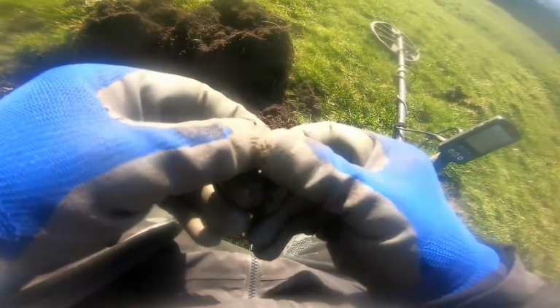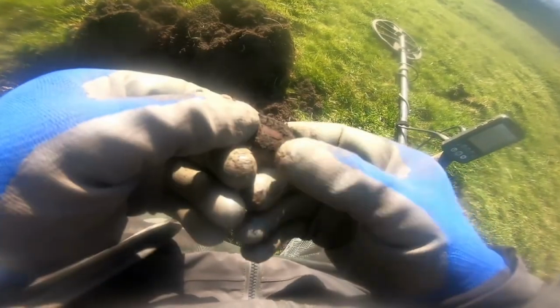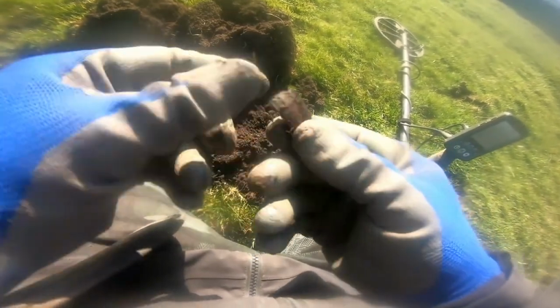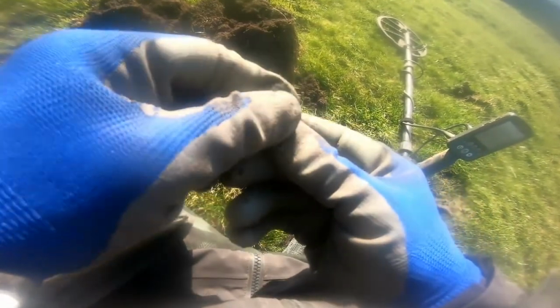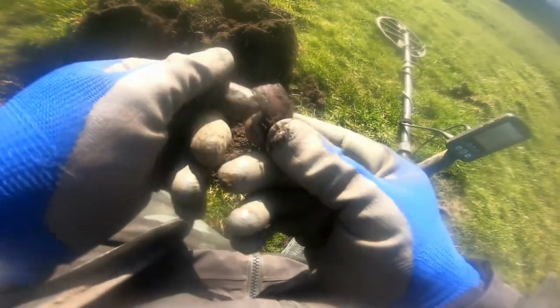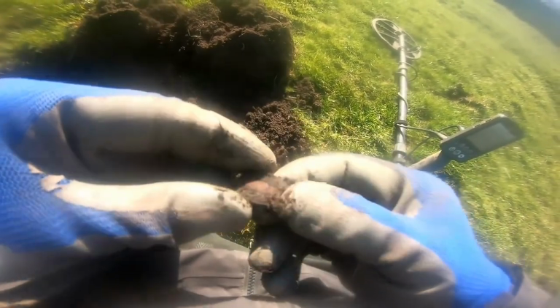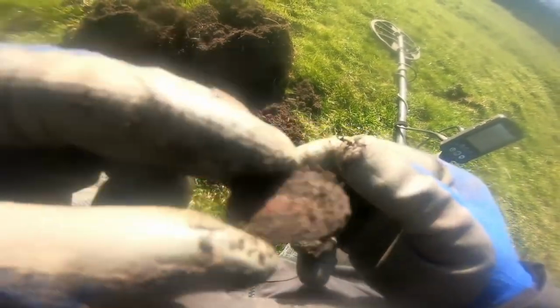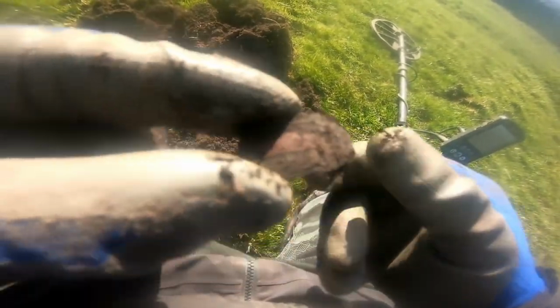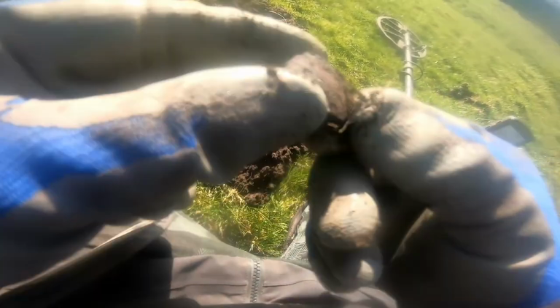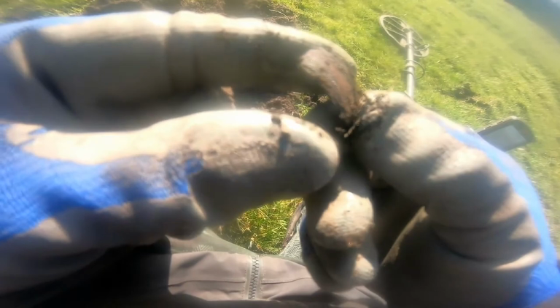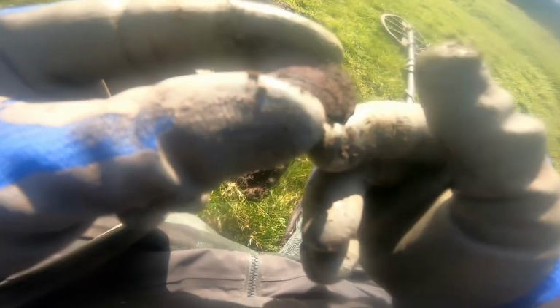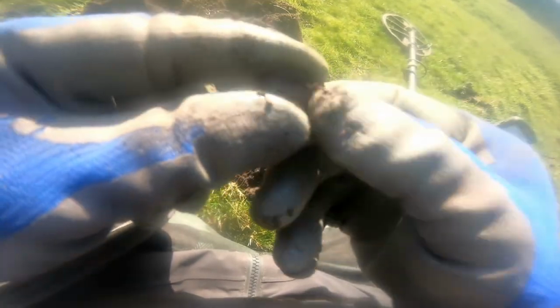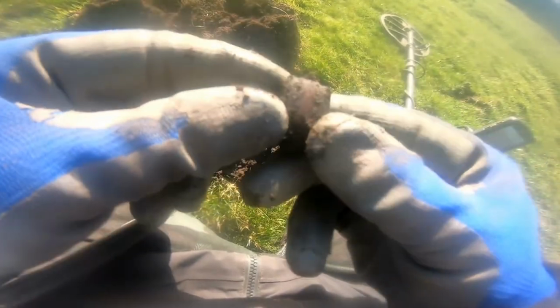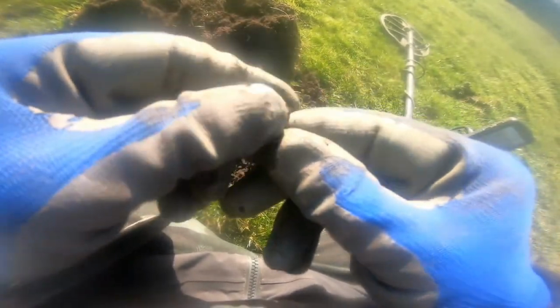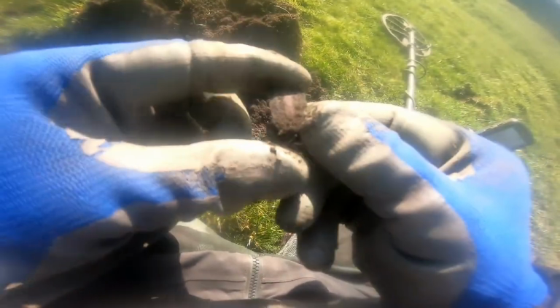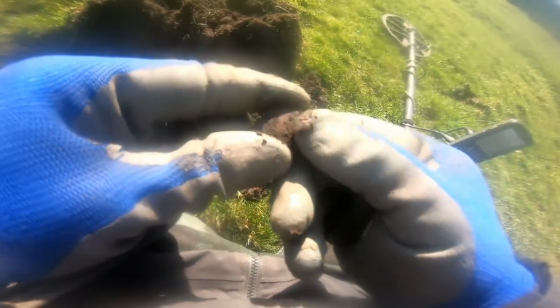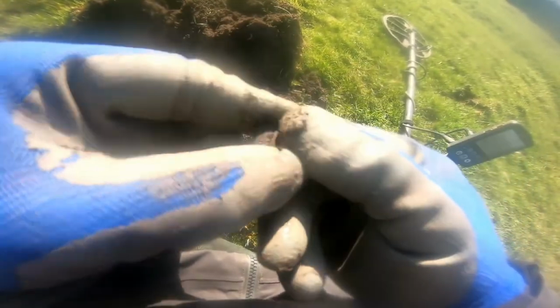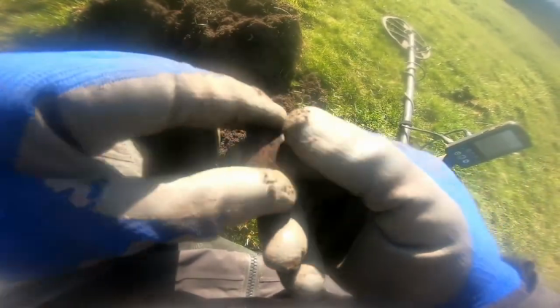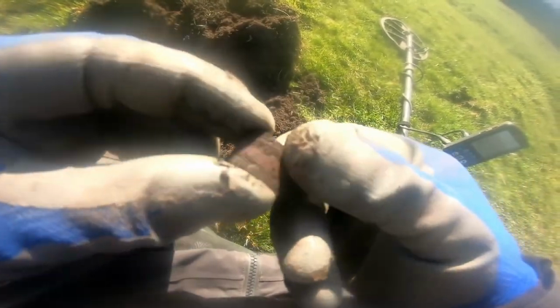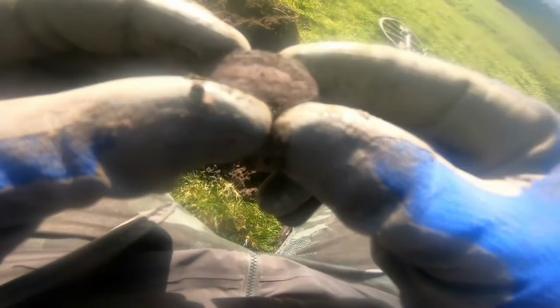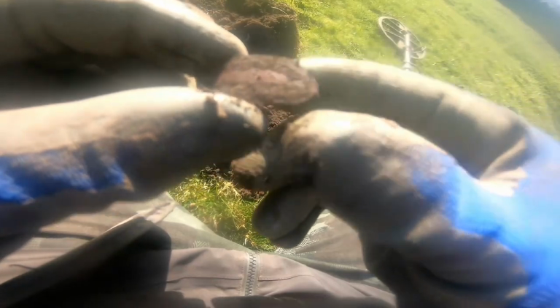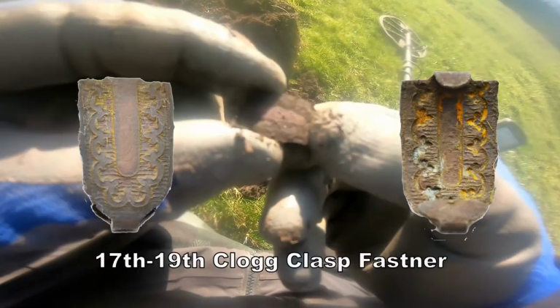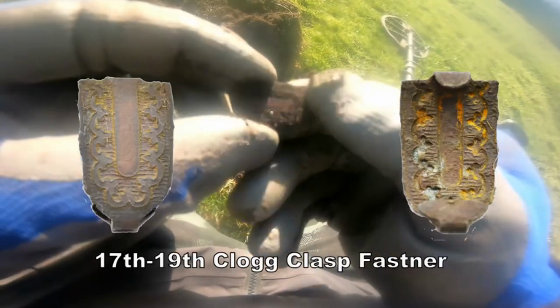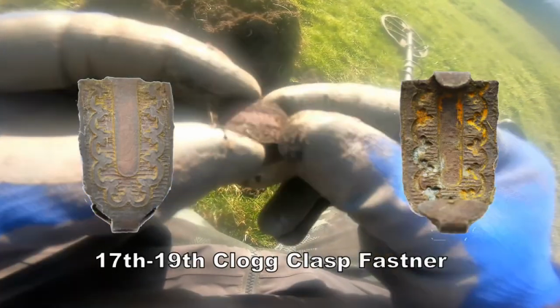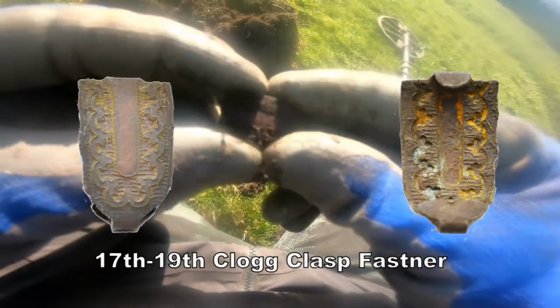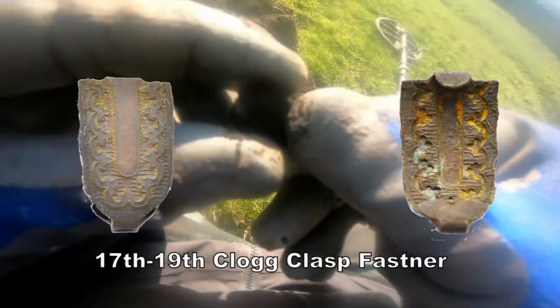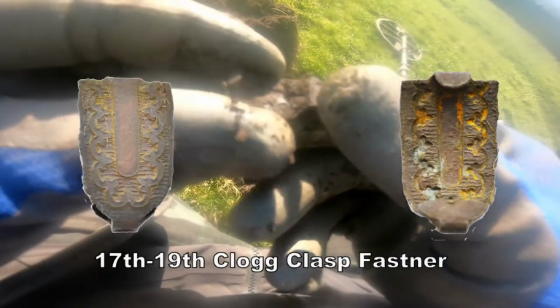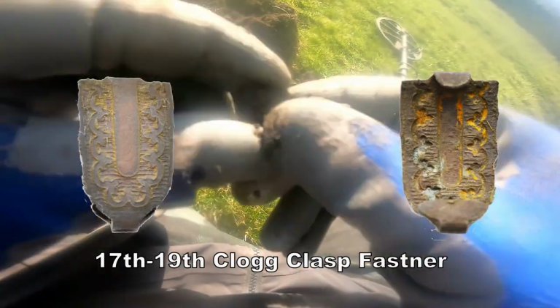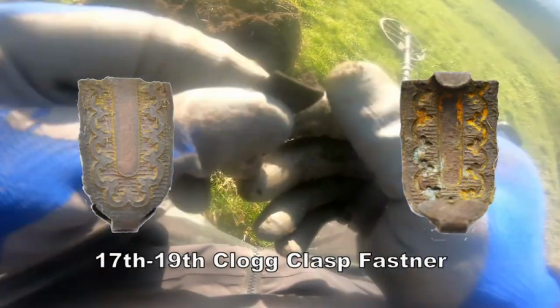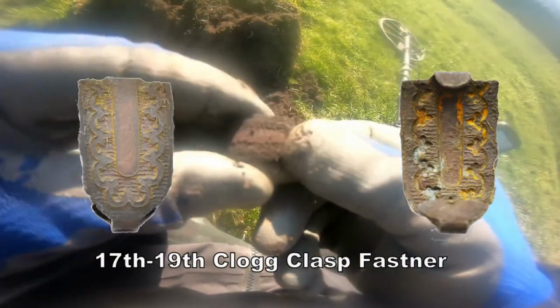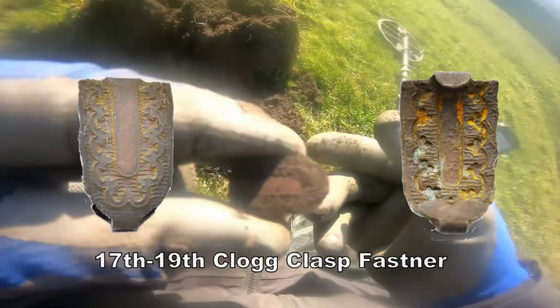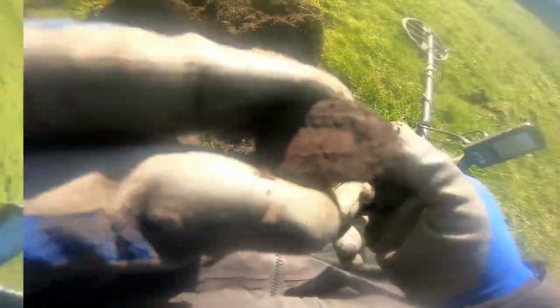That's a nice patterned clog clasp — it's got a bit of design on it, so what we can do is clean that up and show you. A cog clasp for clogs — peasant clogs. Clog clasp — that's what that is.